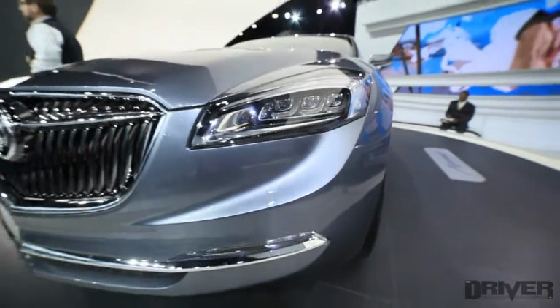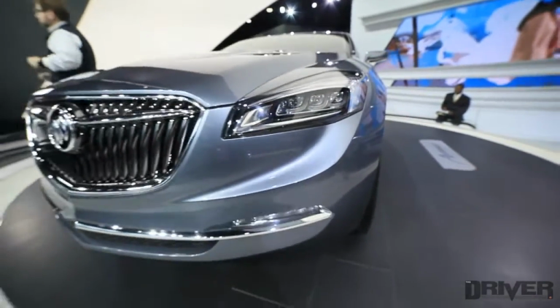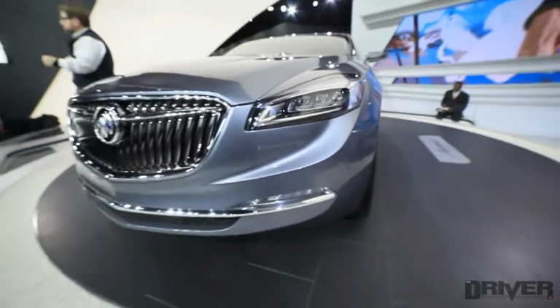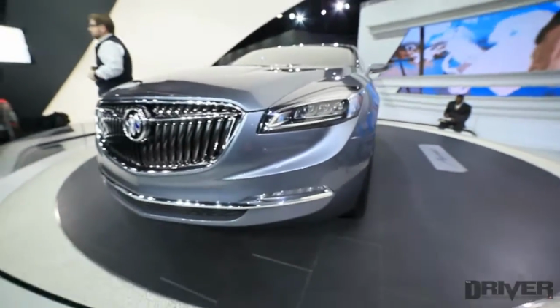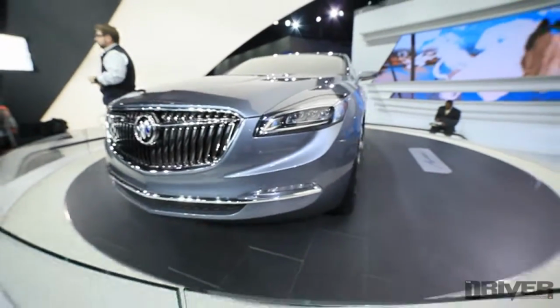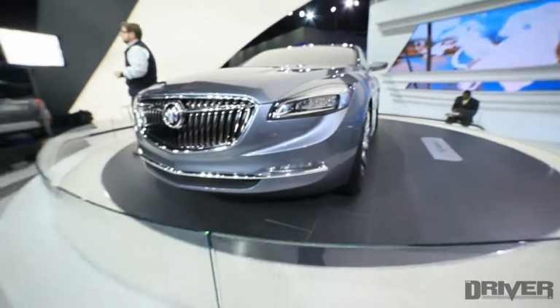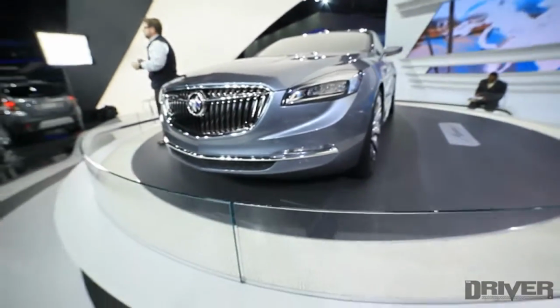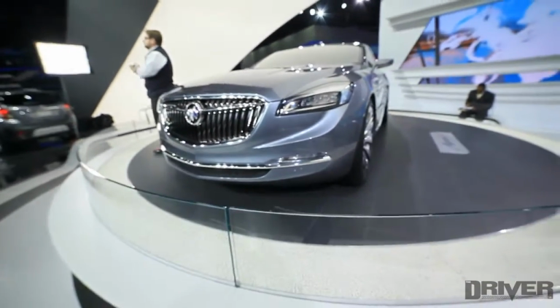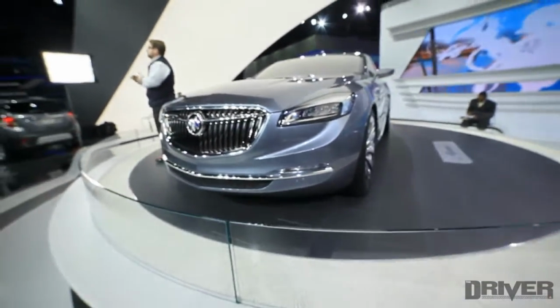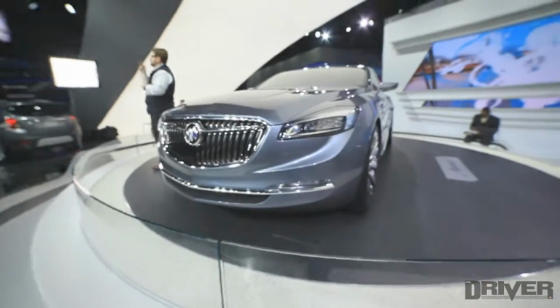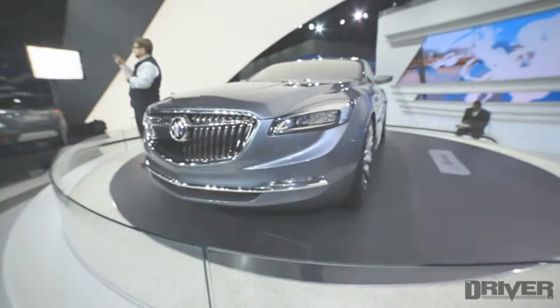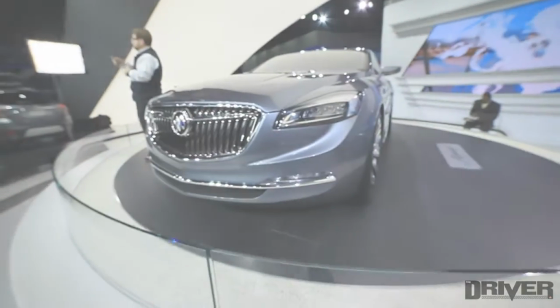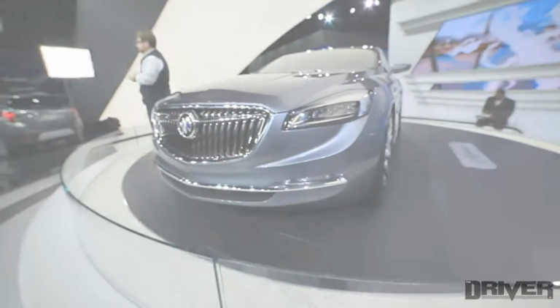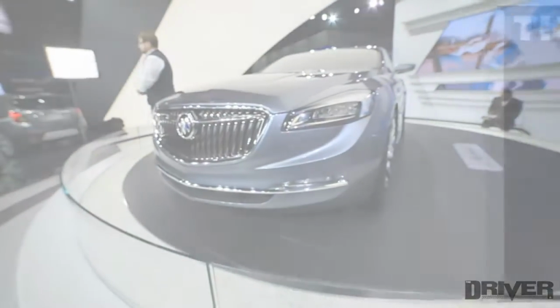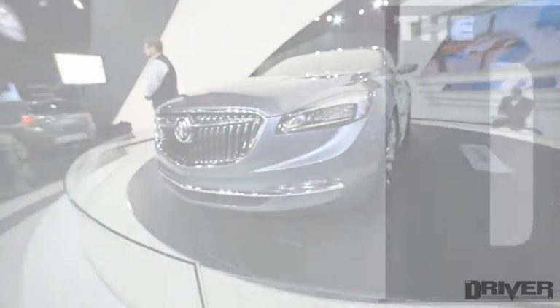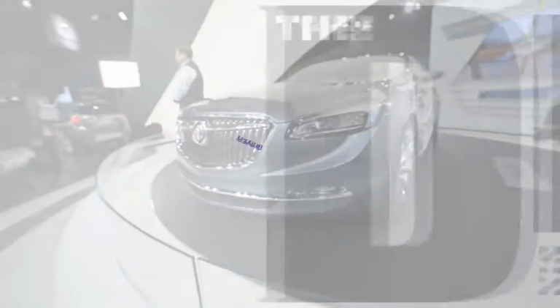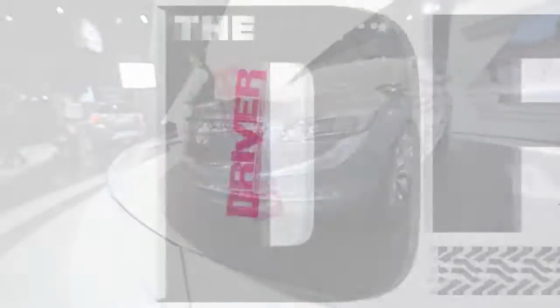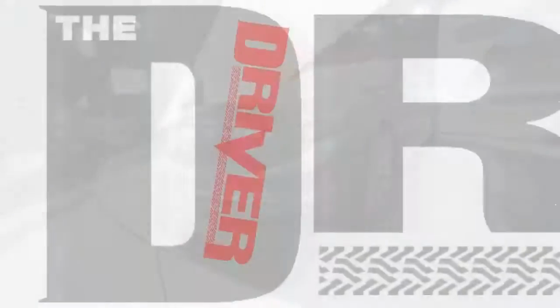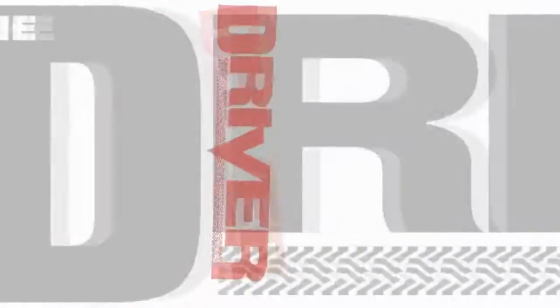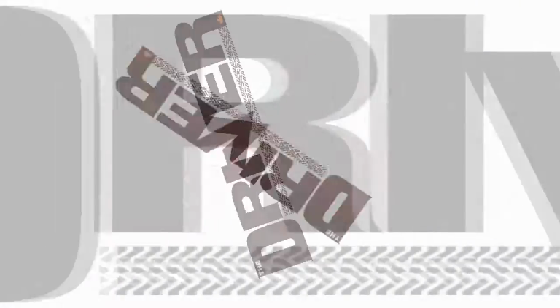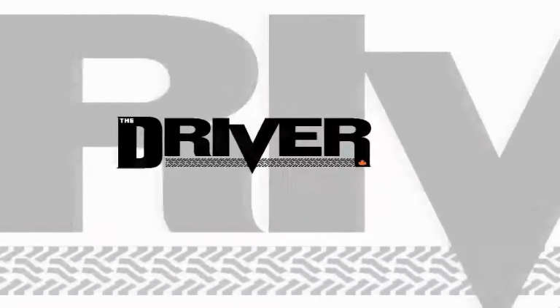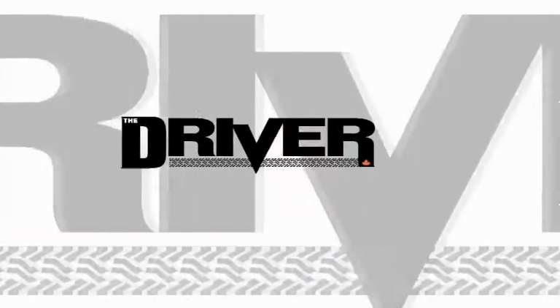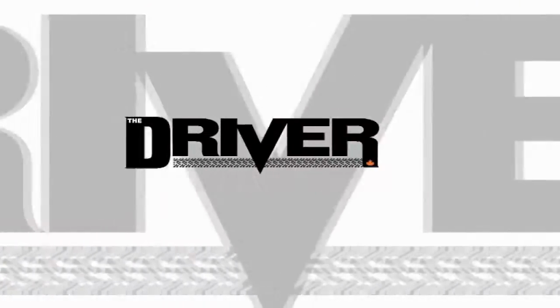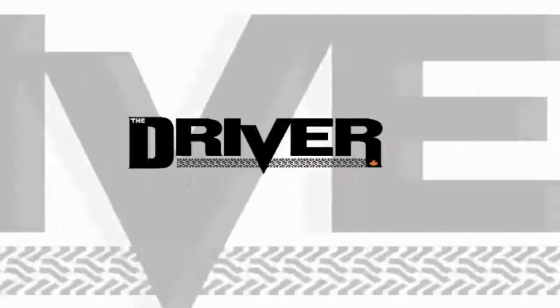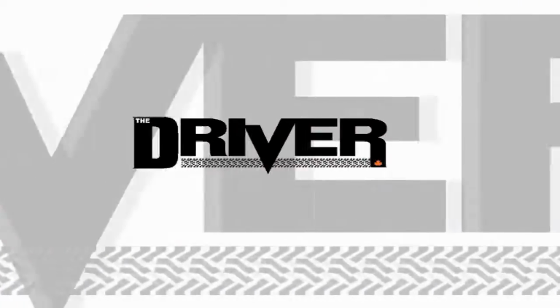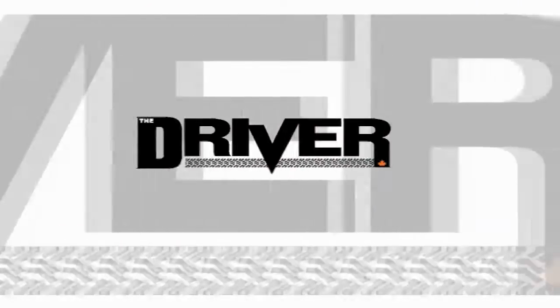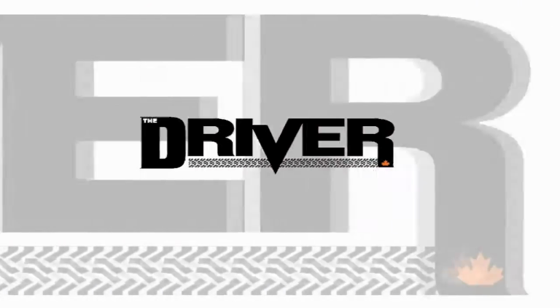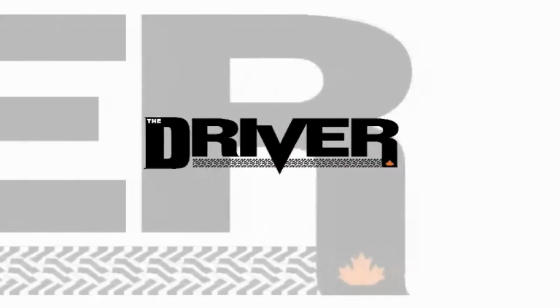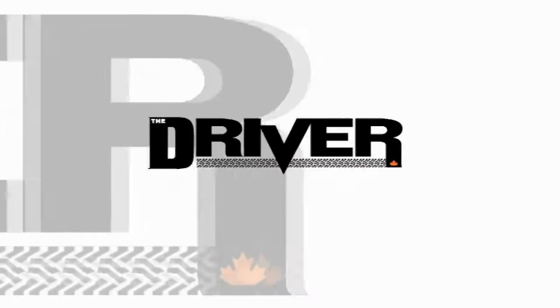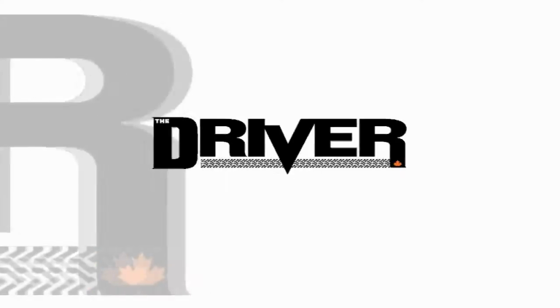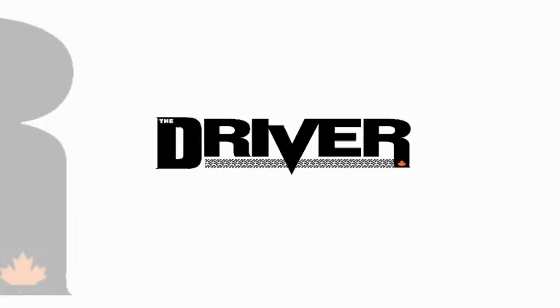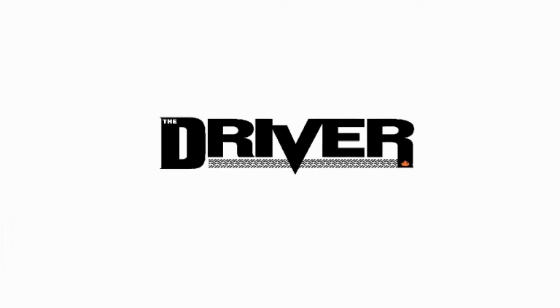This is the Buick Avenir at the North American International Auto Show in Detroit. For the latest car news and reviews, go to www.thedriver.ca.